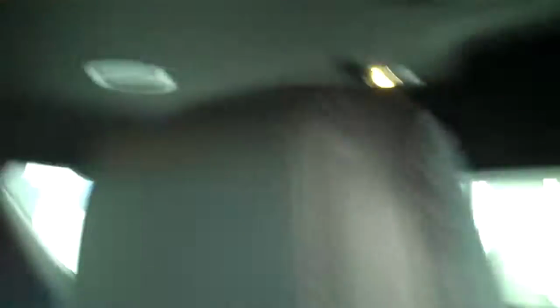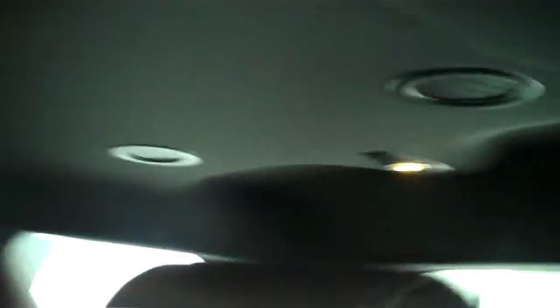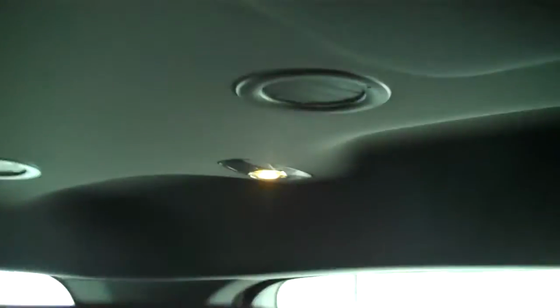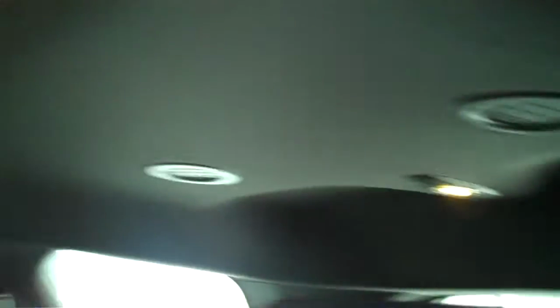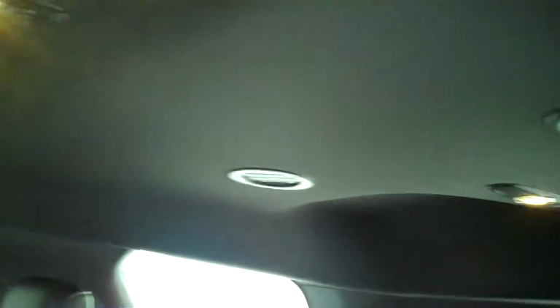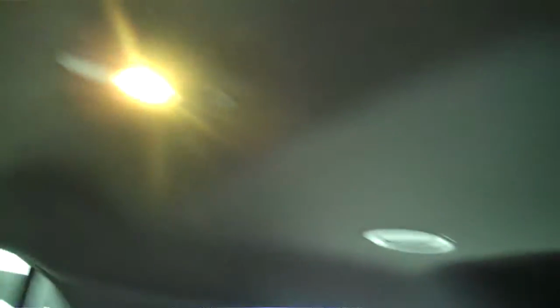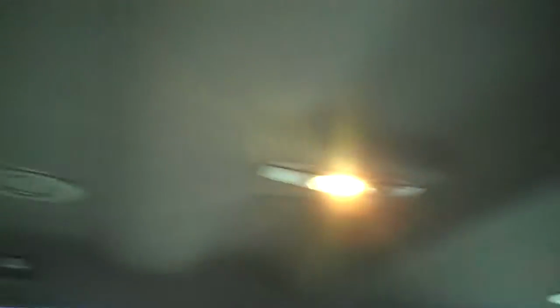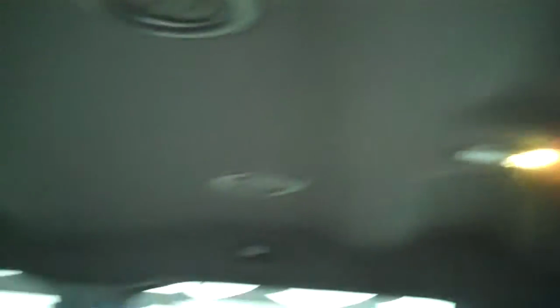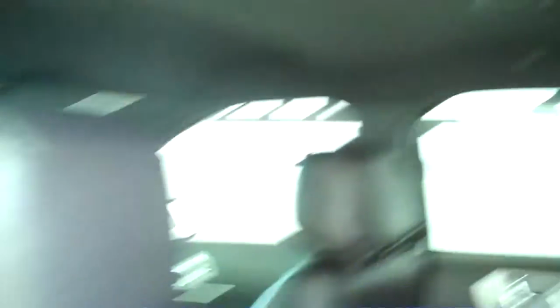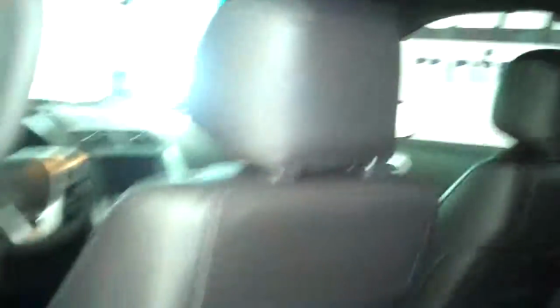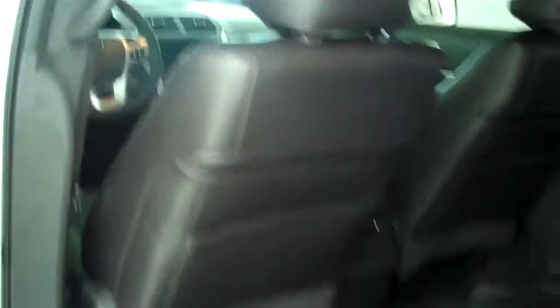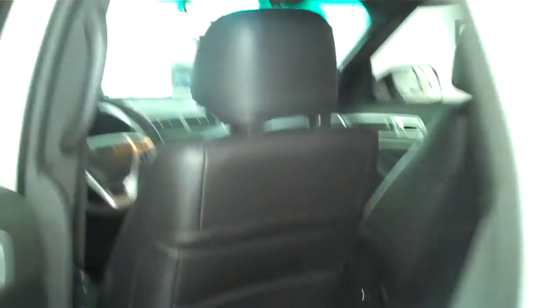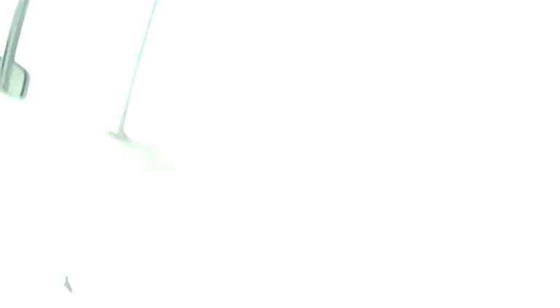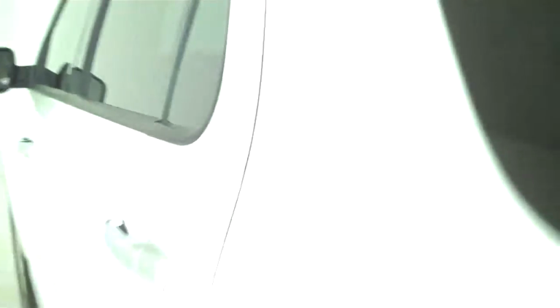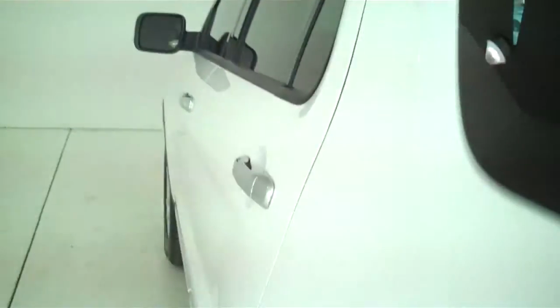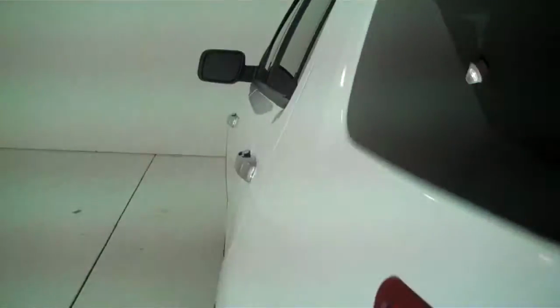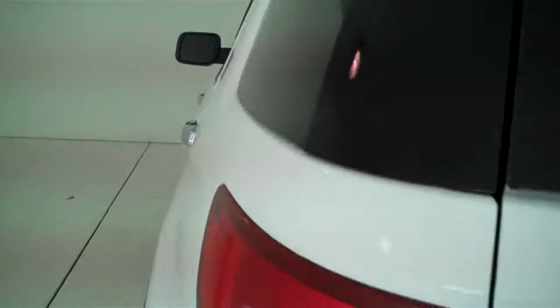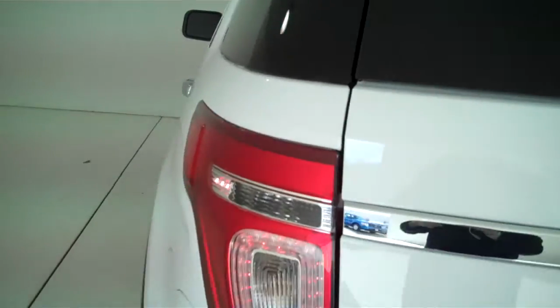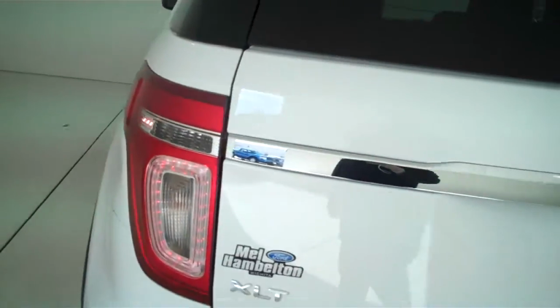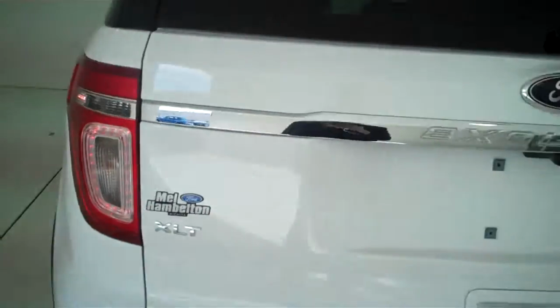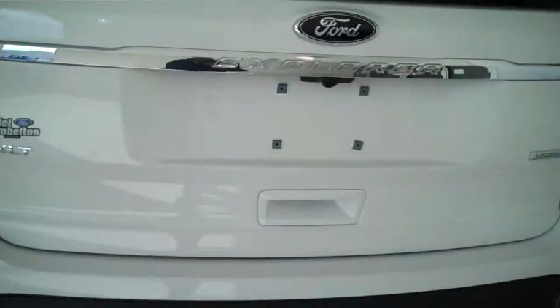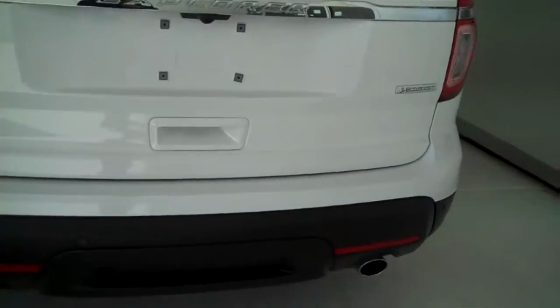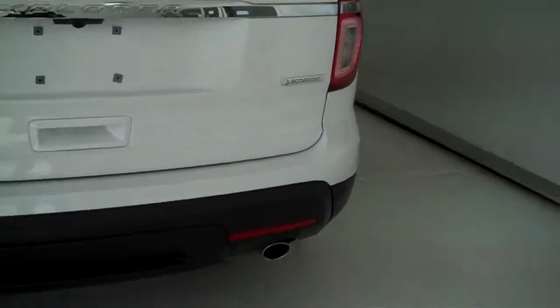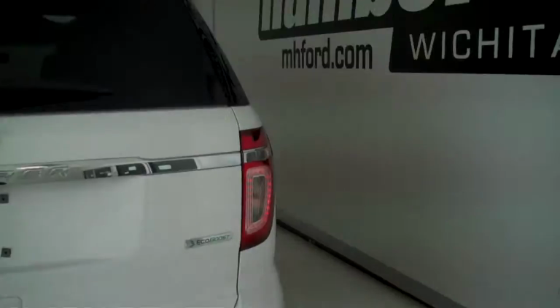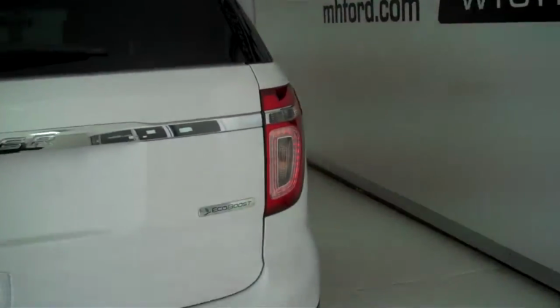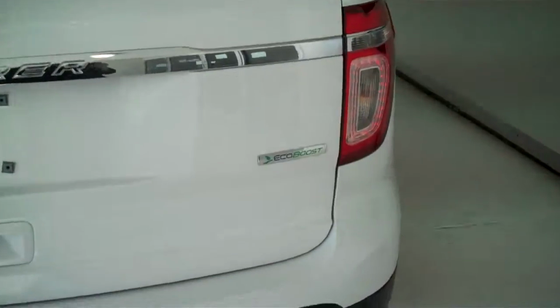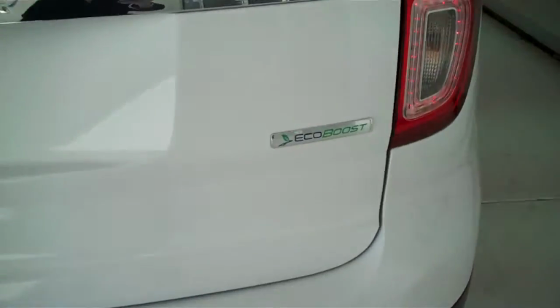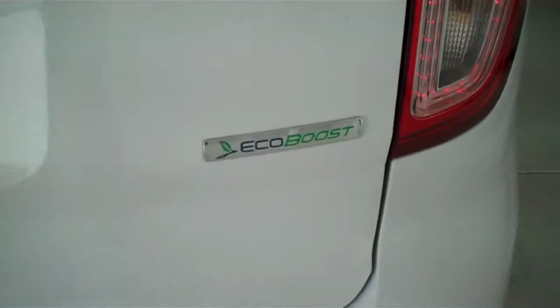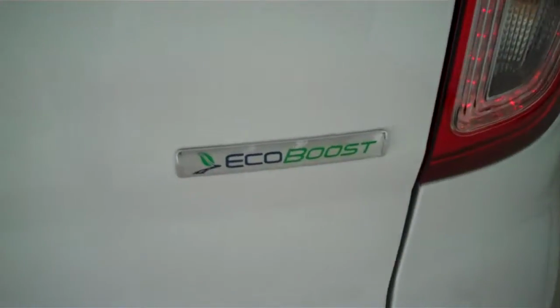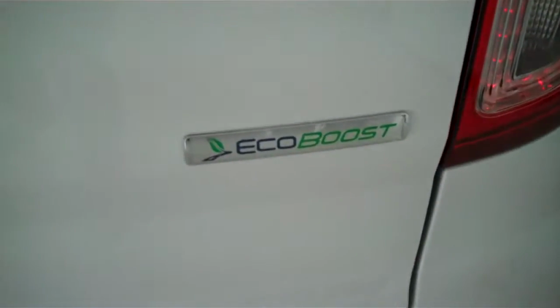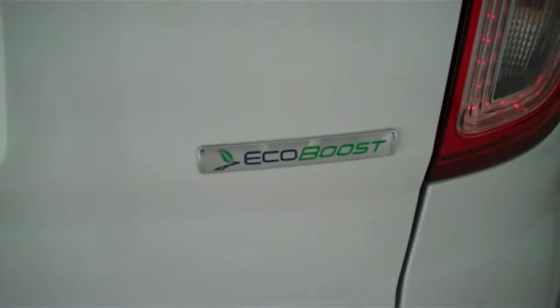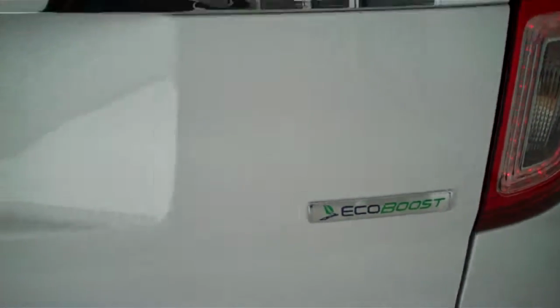It's also got front and rear air conditioning and heating, and it's also got the EcoBoost engine for that great gas mileage and lots of power.